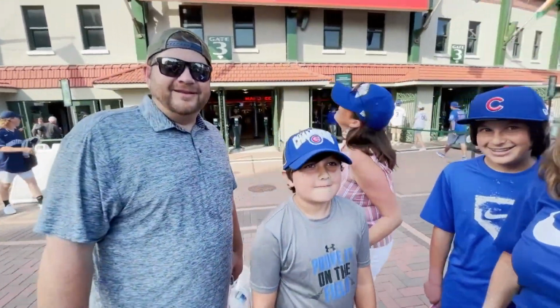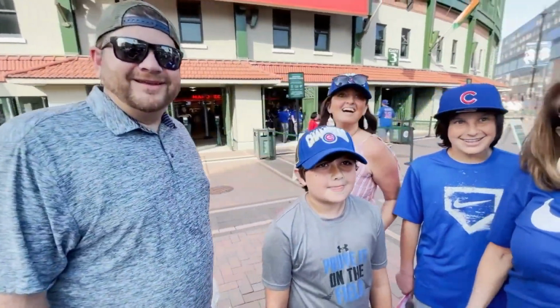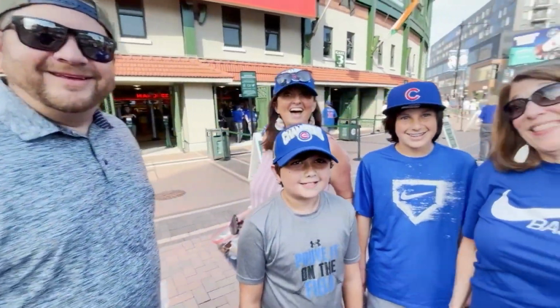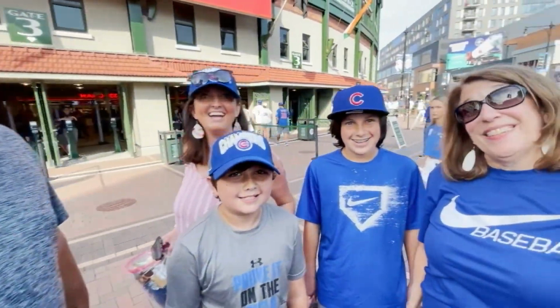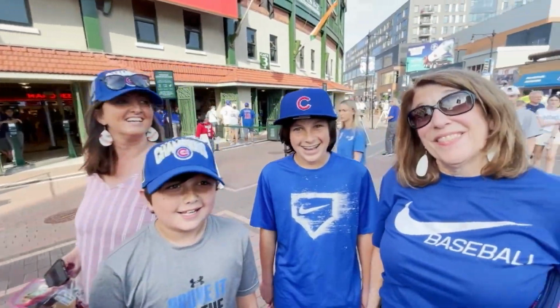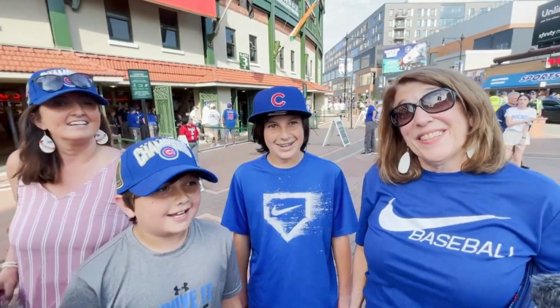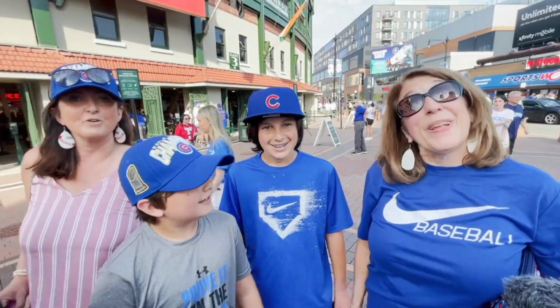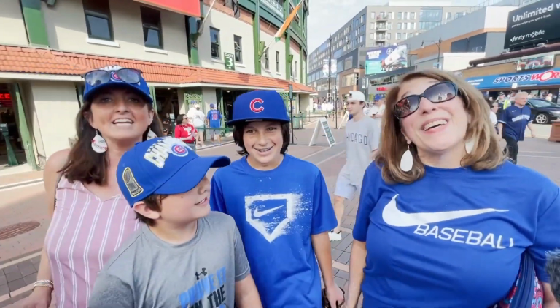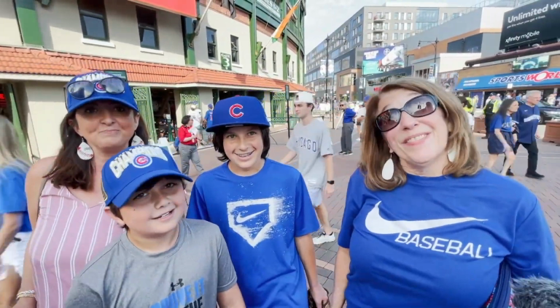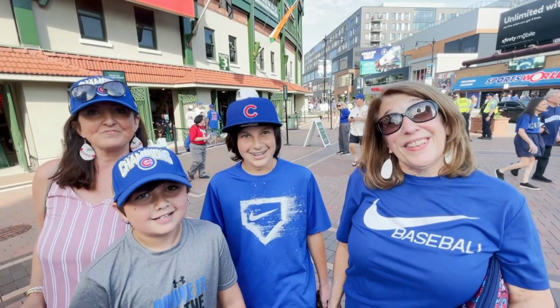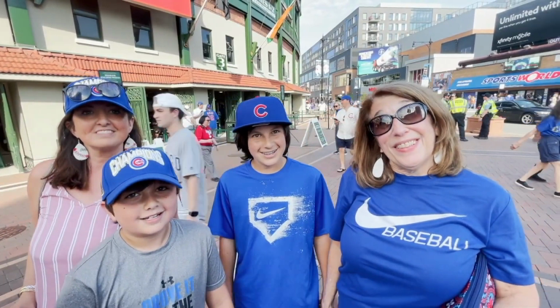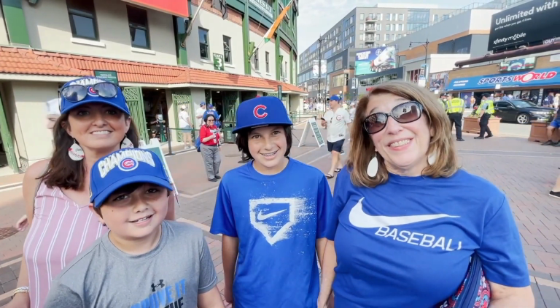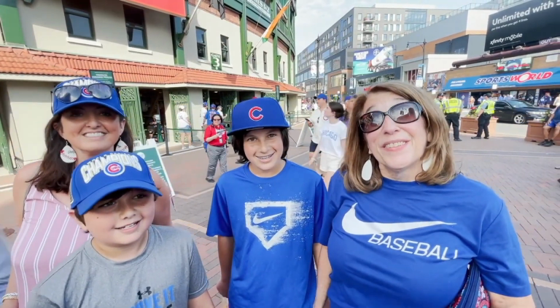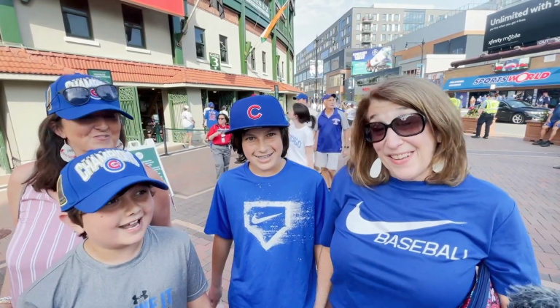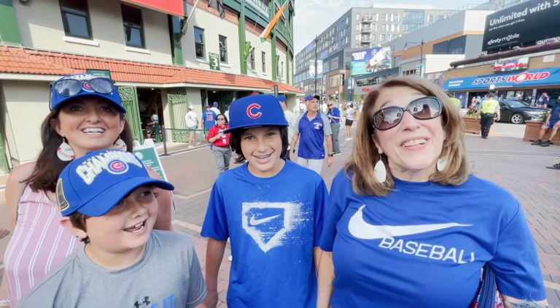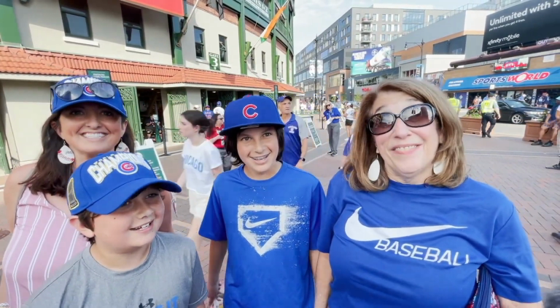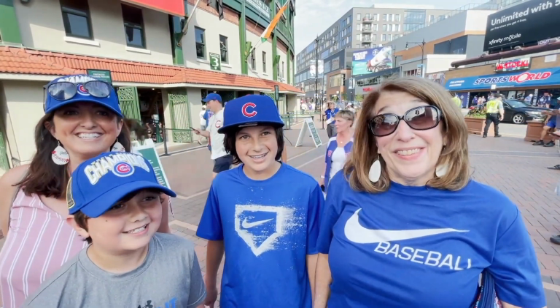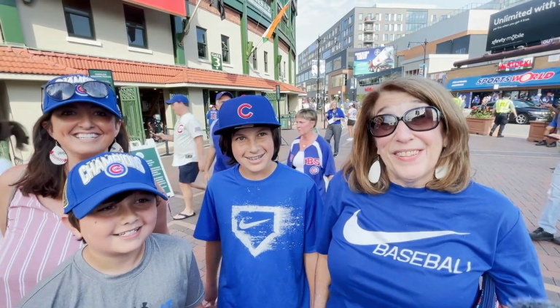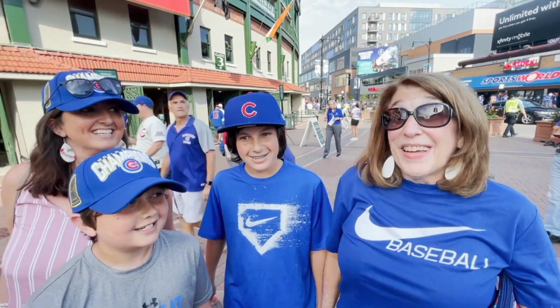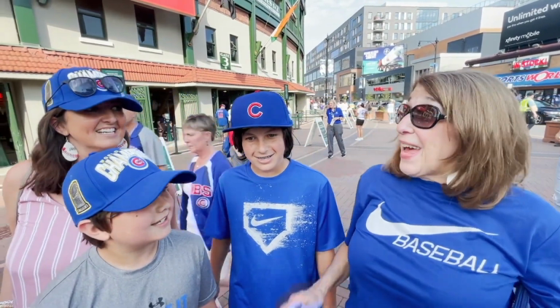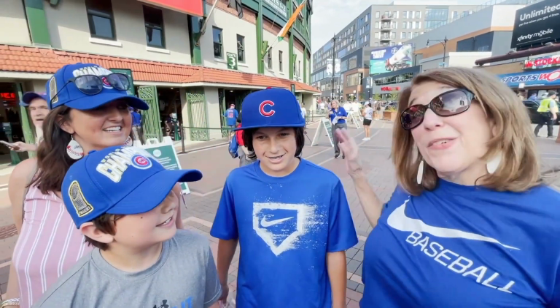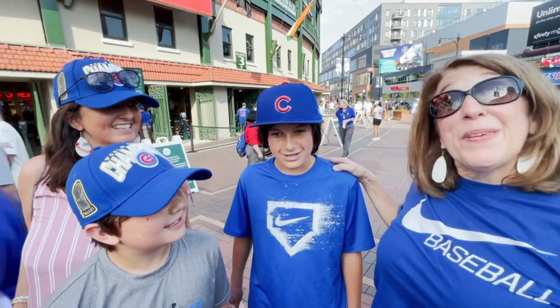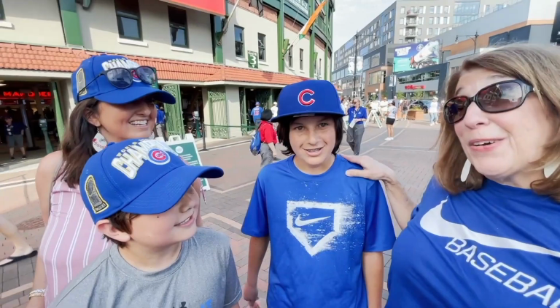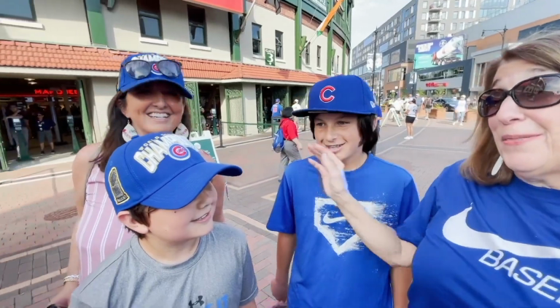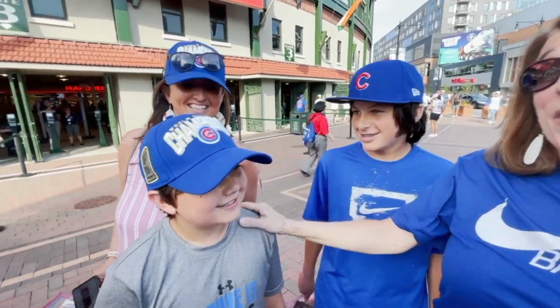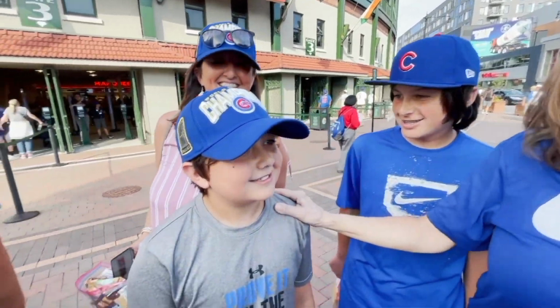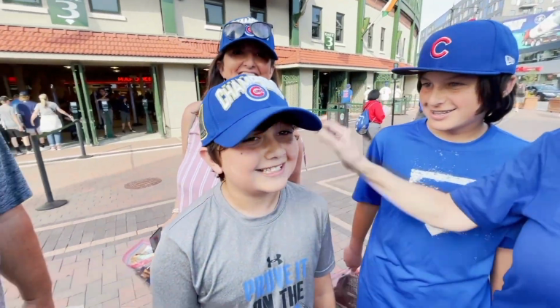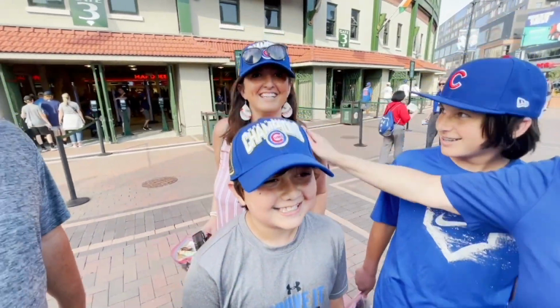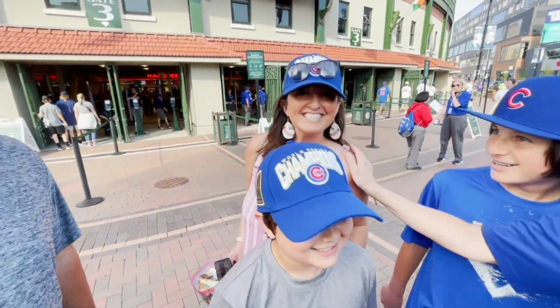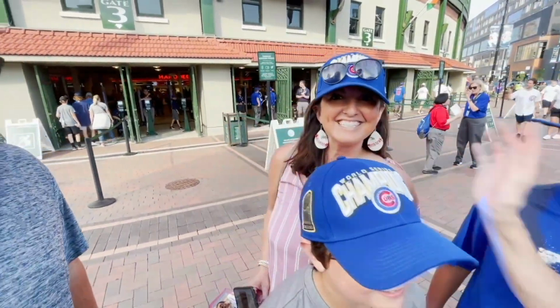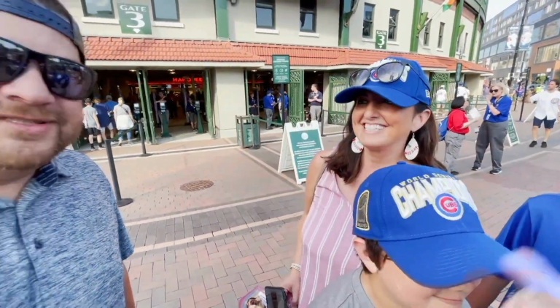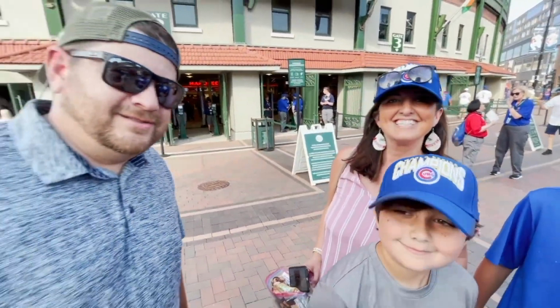Hello everybody! Where are you guys from? From Atlanta. You drove all the way from Atlanta to see the Cubbies? I have my grandson Bo, my grandson Luke, my daughter-in-law Alicia, and my son Brian.